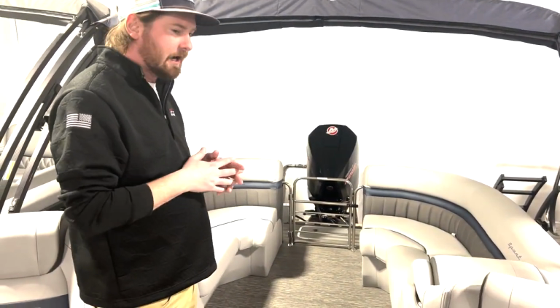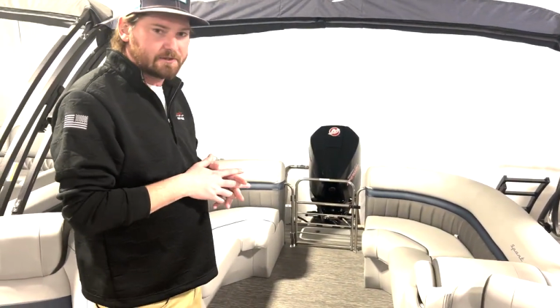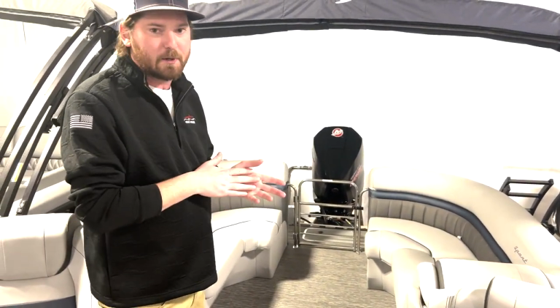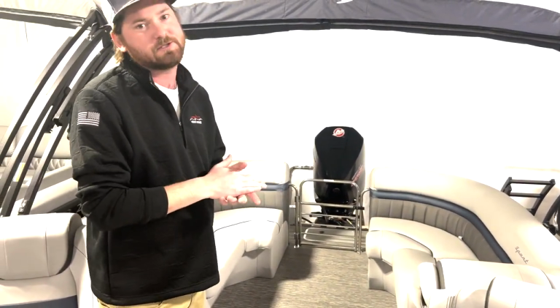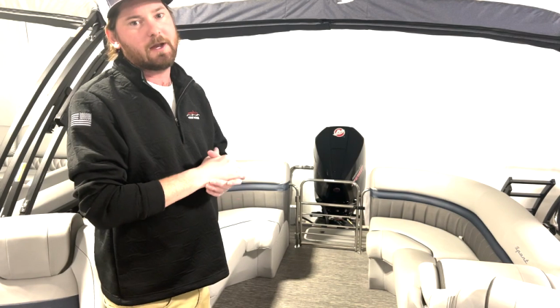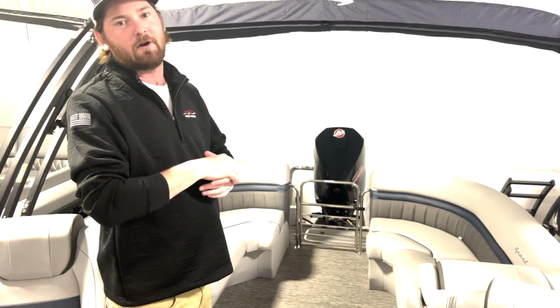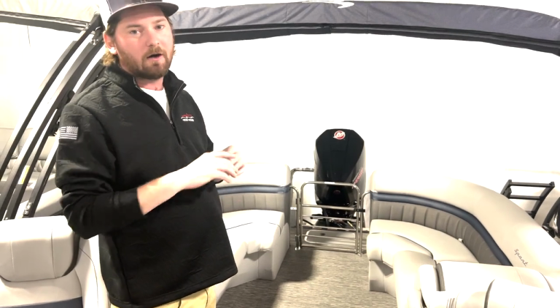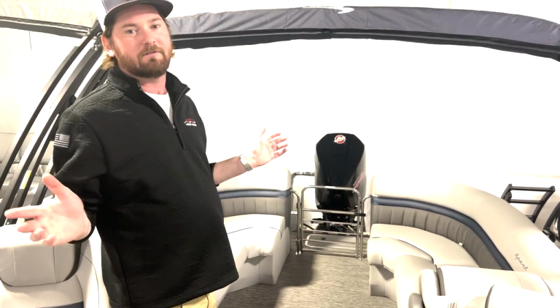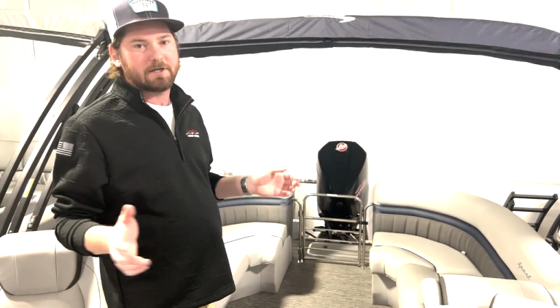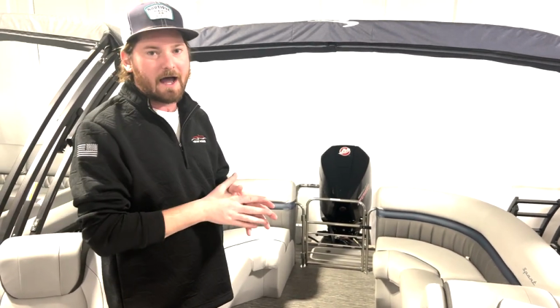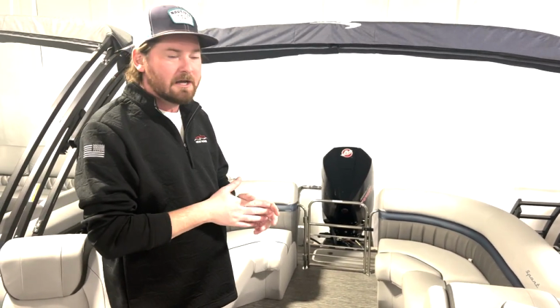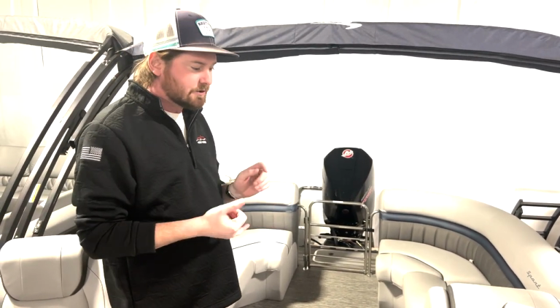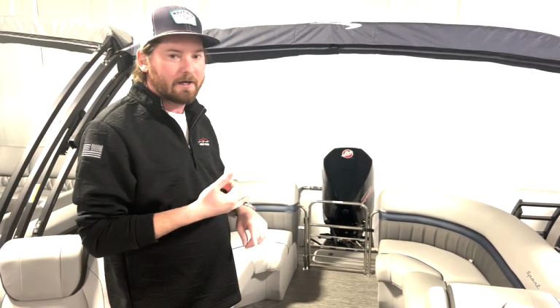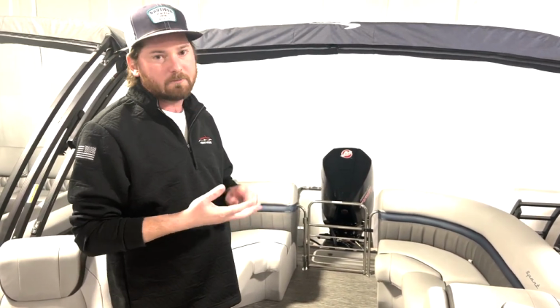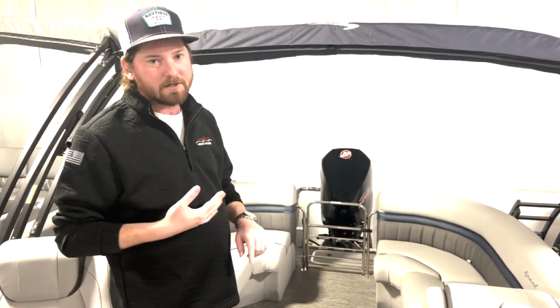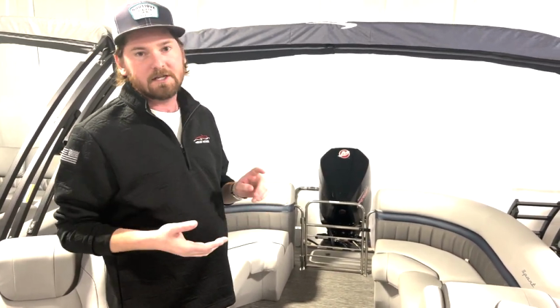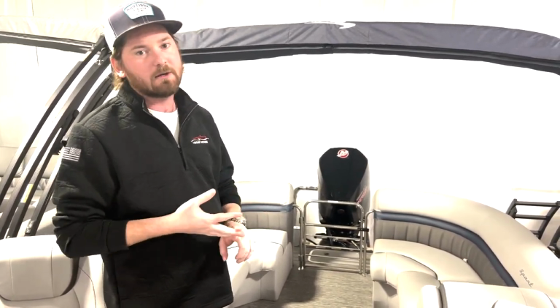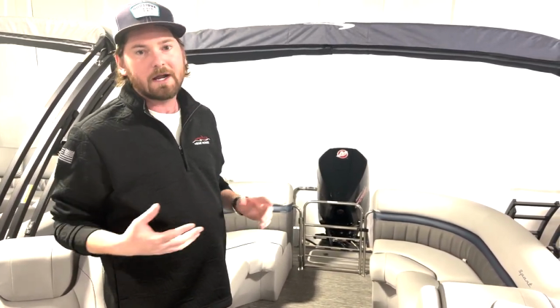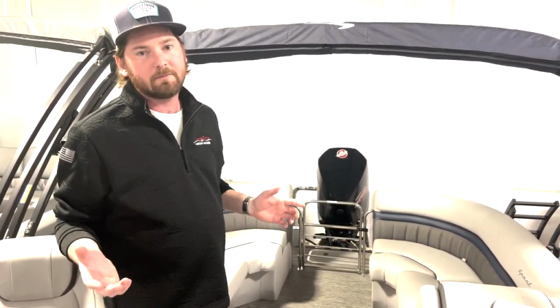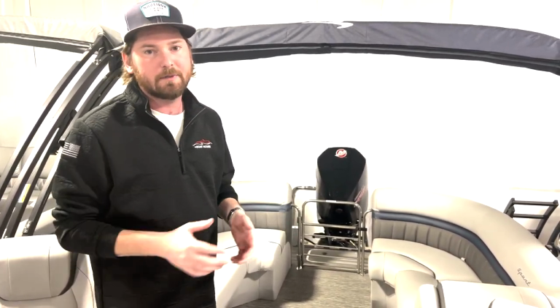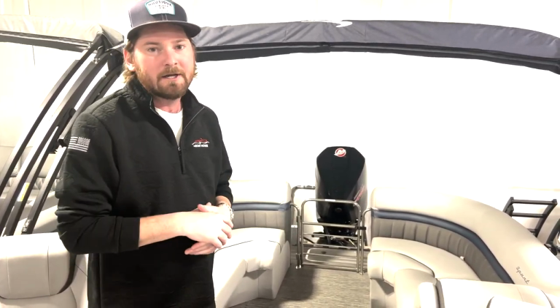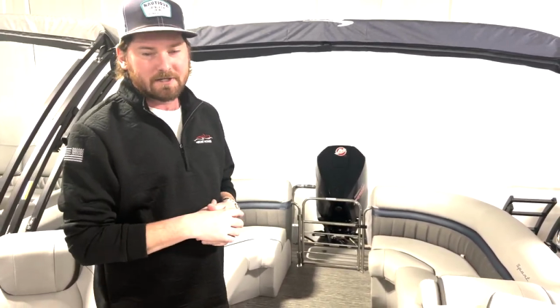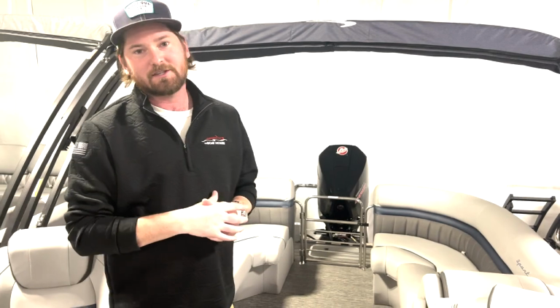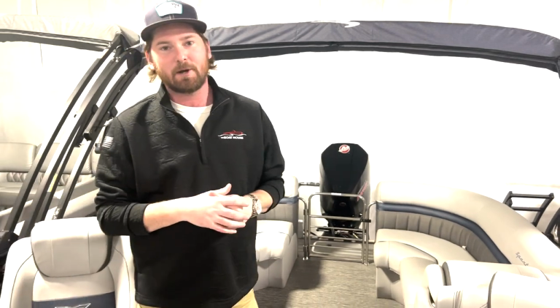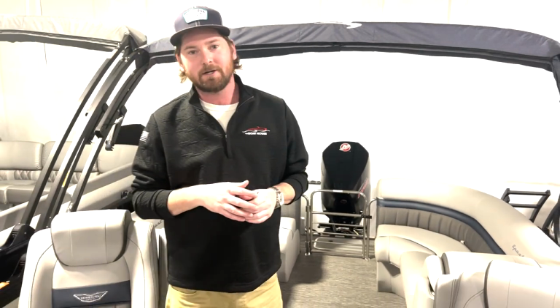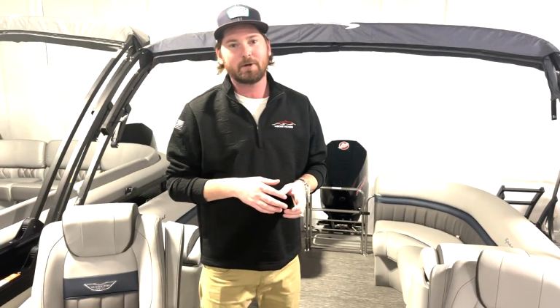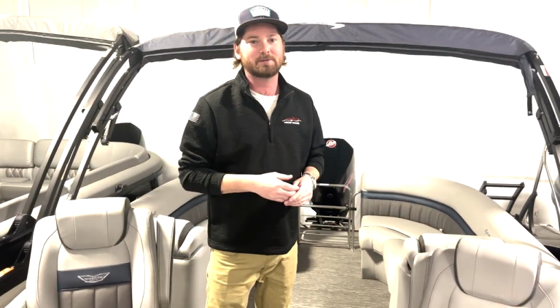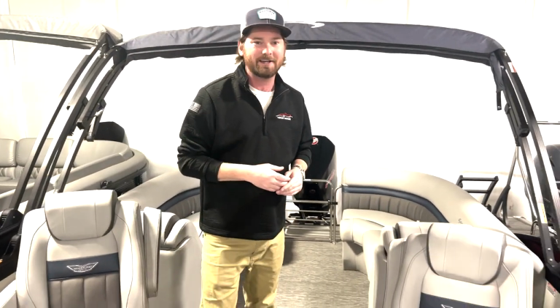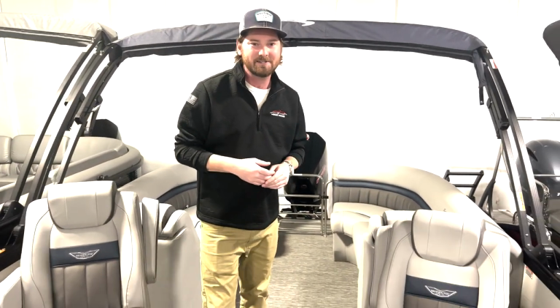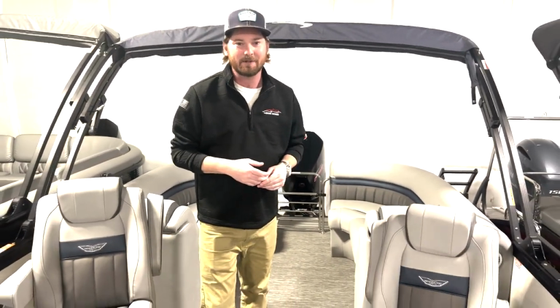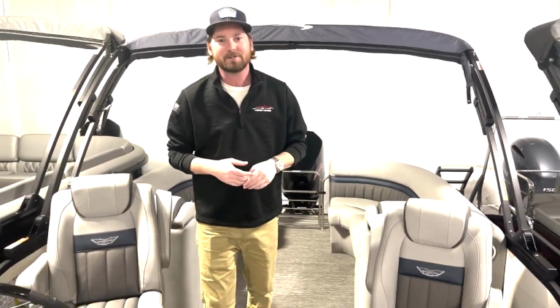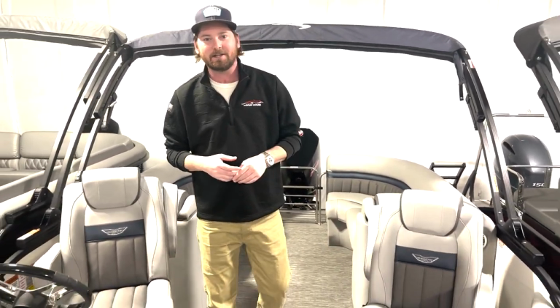So this boat is just ready for all the fun you can have tubing, water skiing, whatever it may be. So come check this boat out here at the Boathouse Three Lakes. We look forward to seeing you.